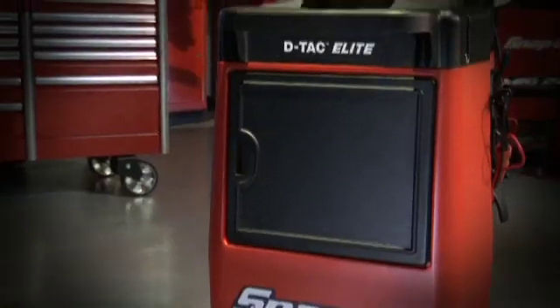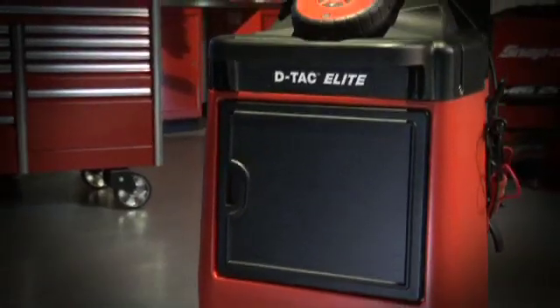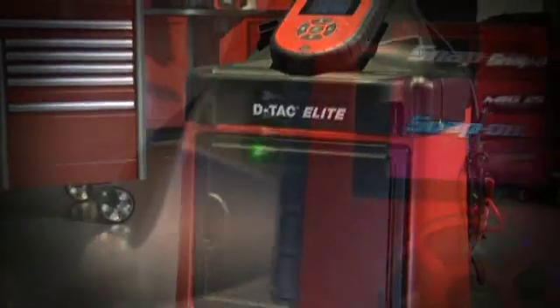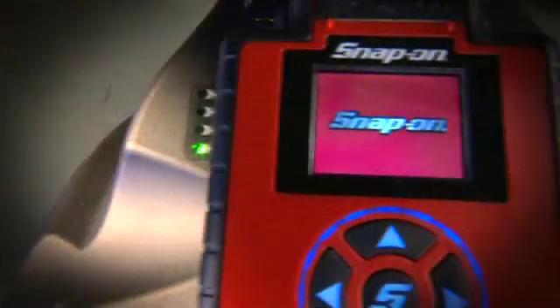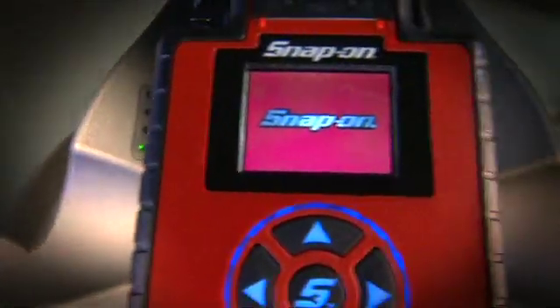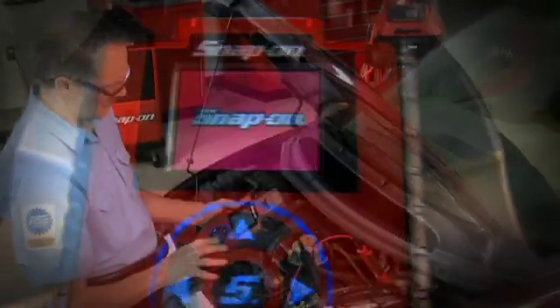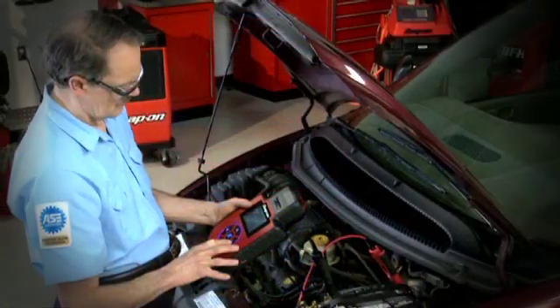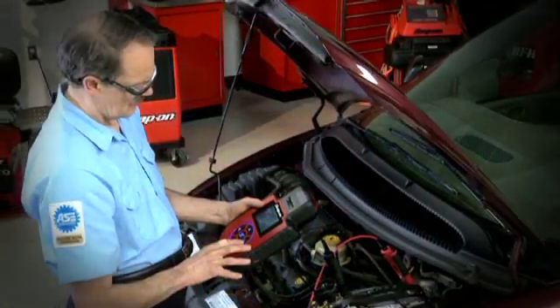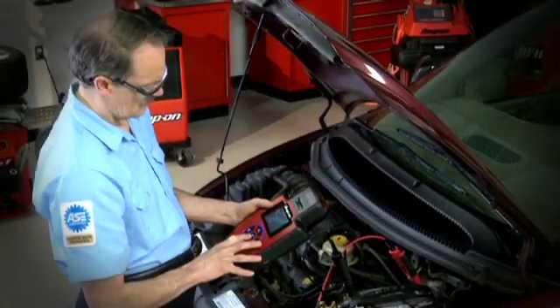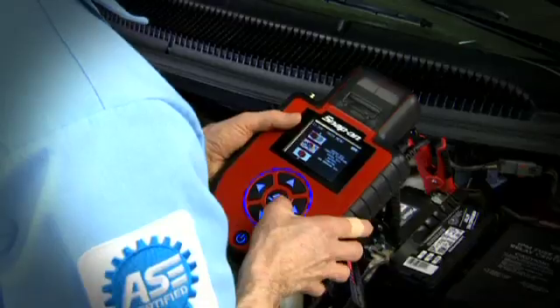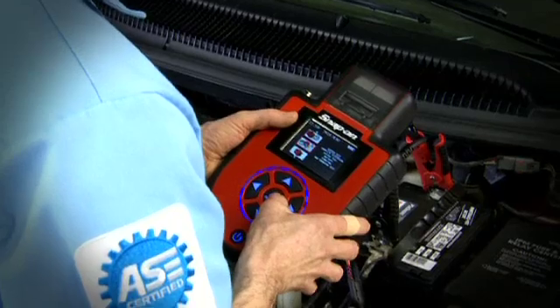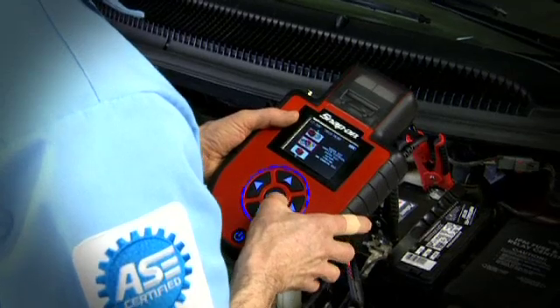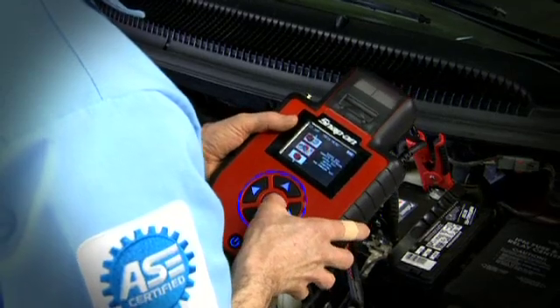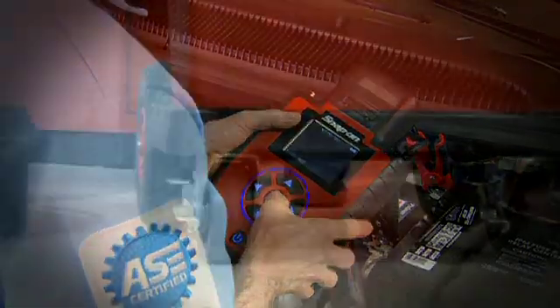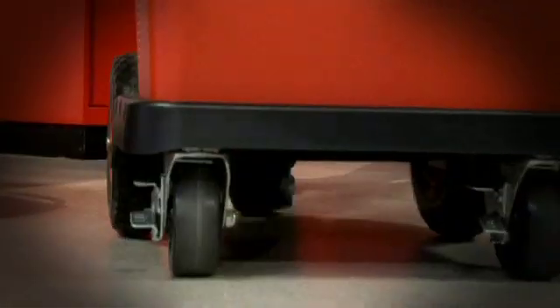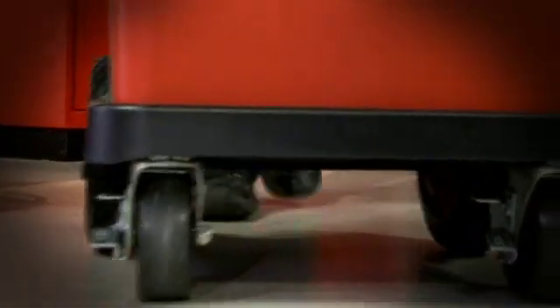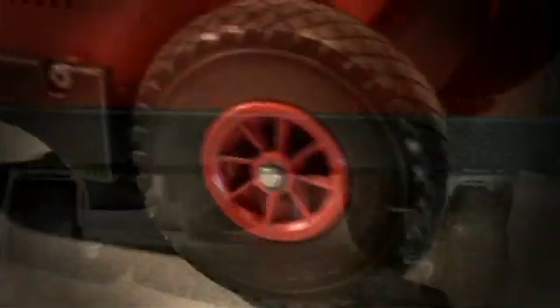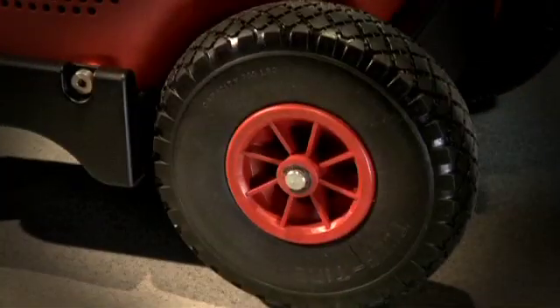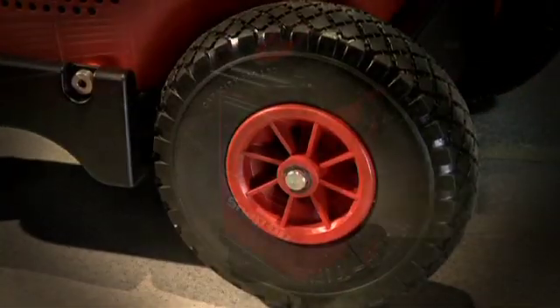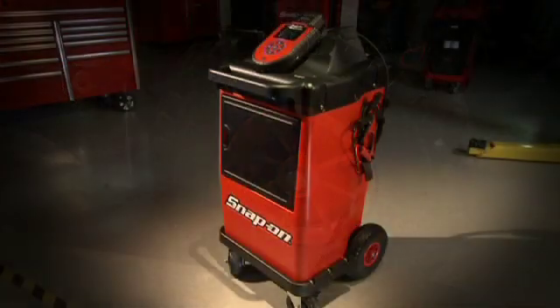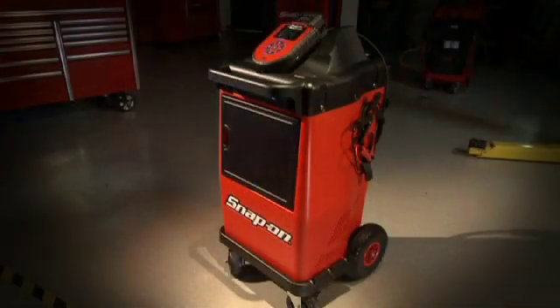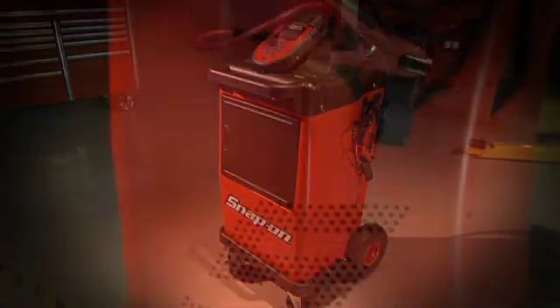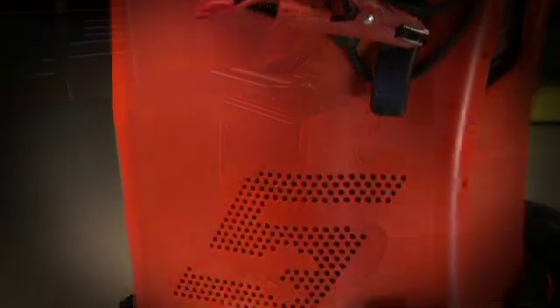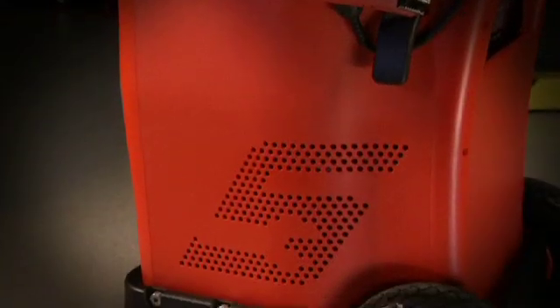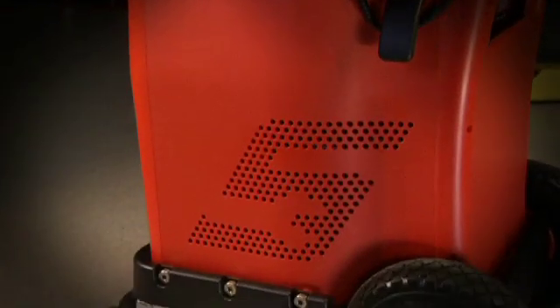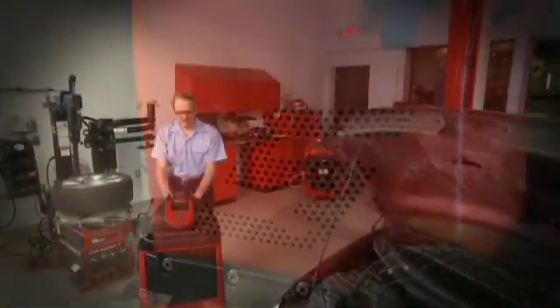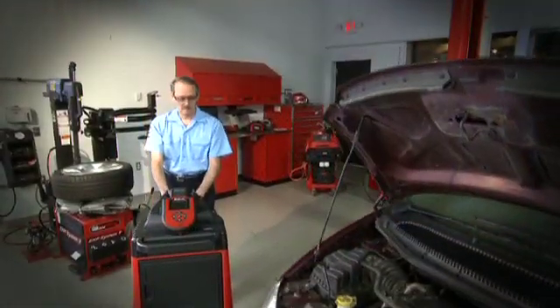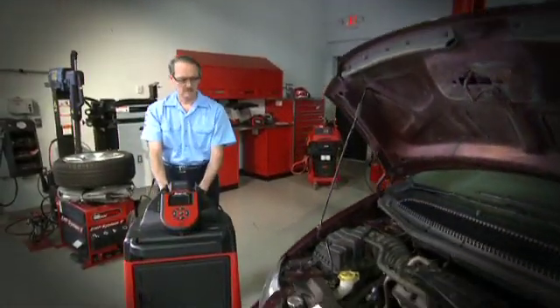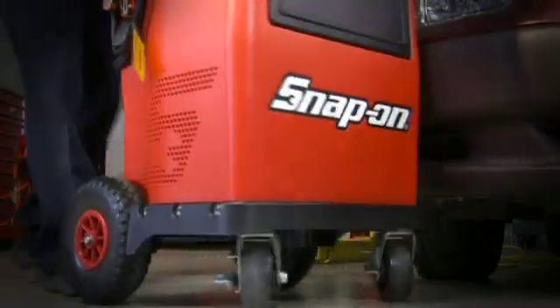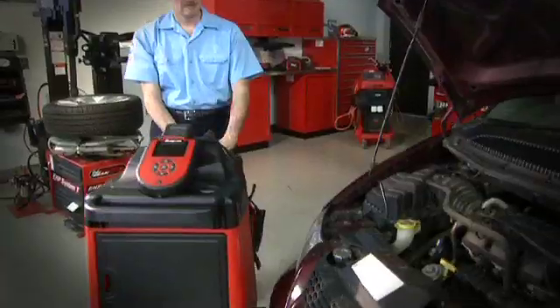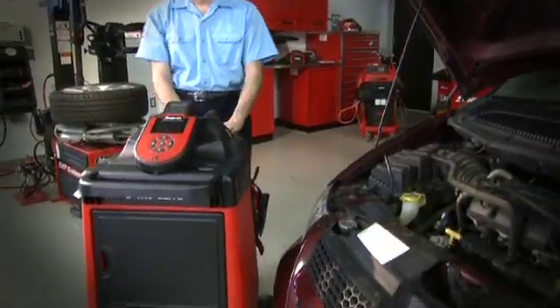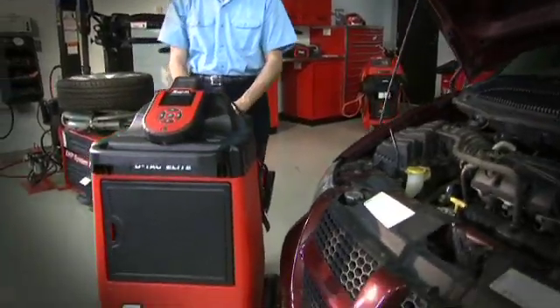Tackle all of your electrical system diagnostics with one tool, the DTAC Elite. Its large foam-filled tires and rugged composite base is weather resistant, yet when bumped, won't scratch vehicles.